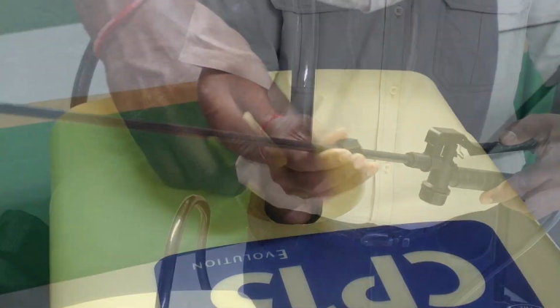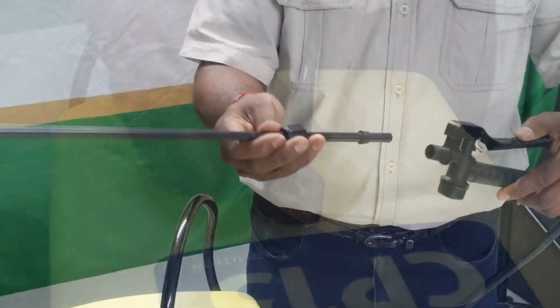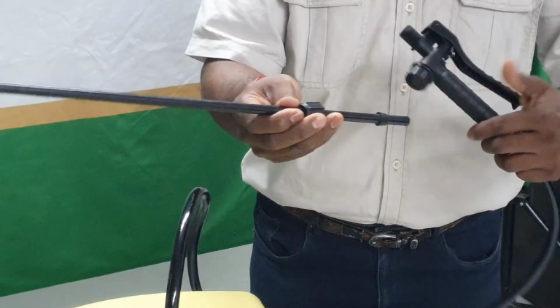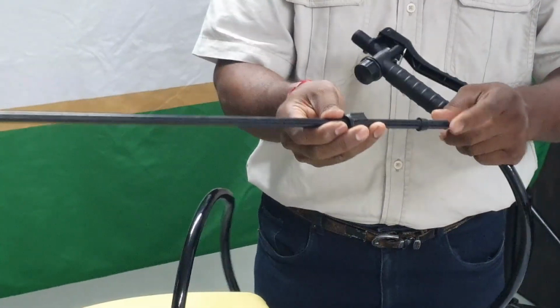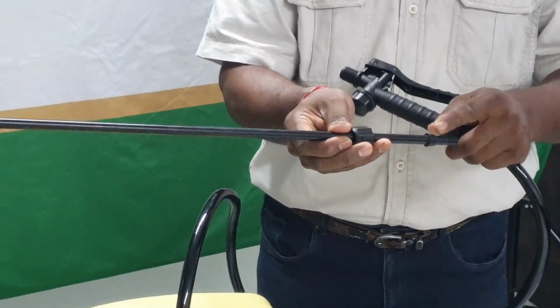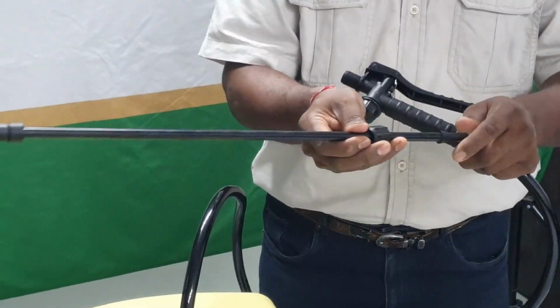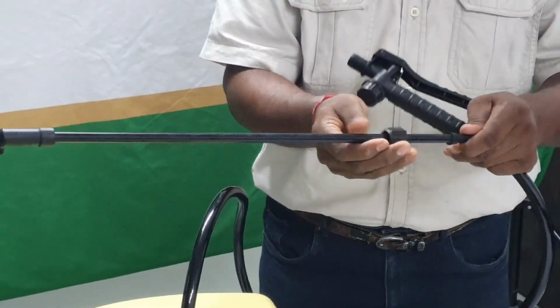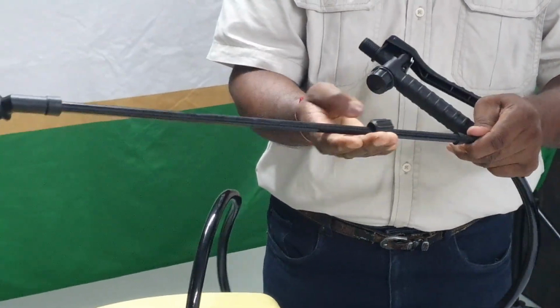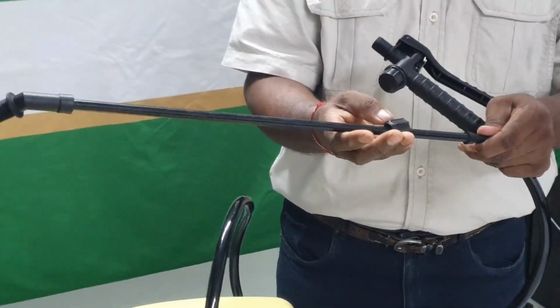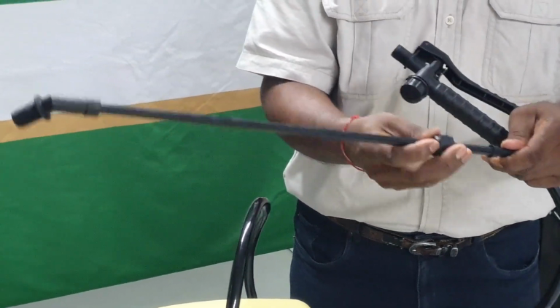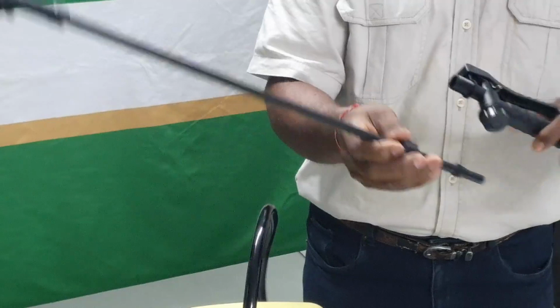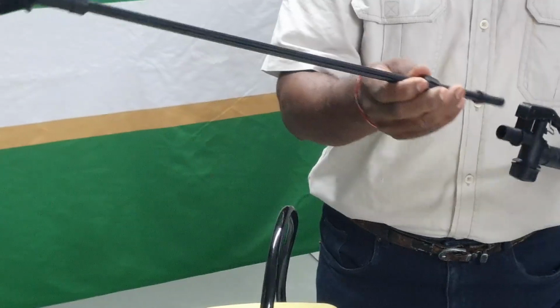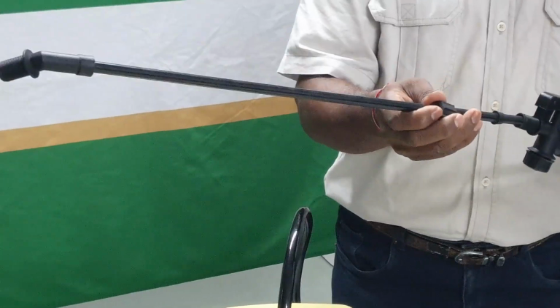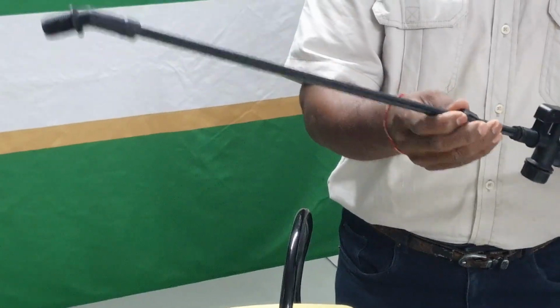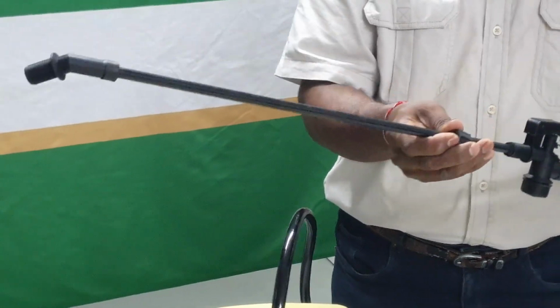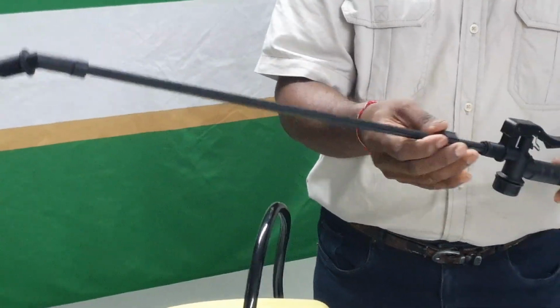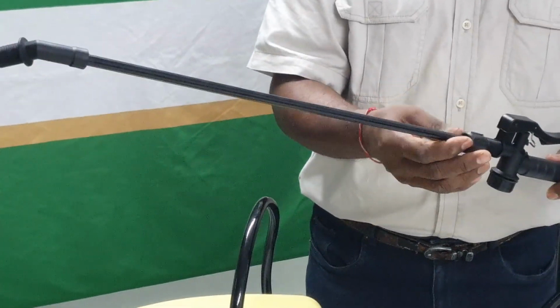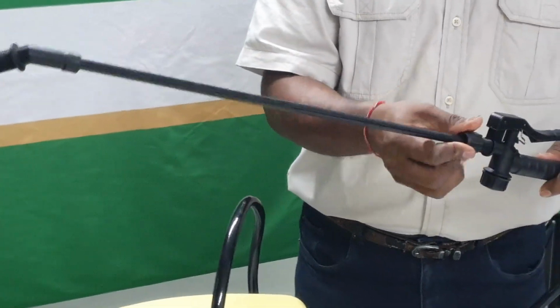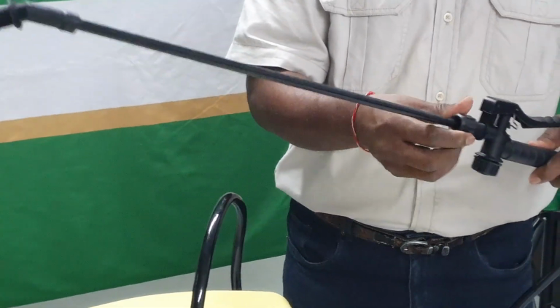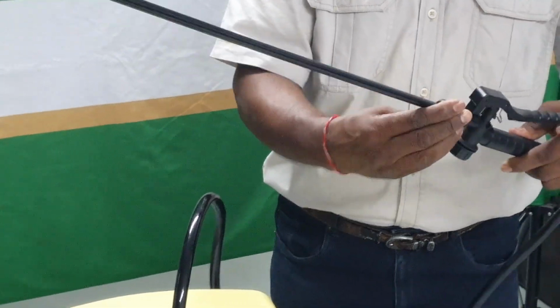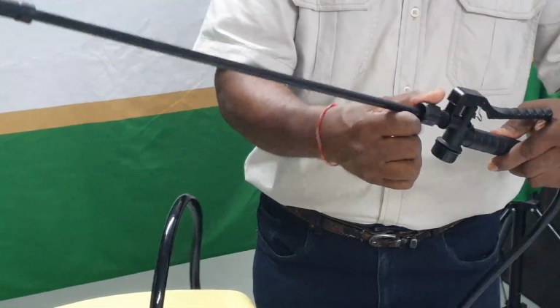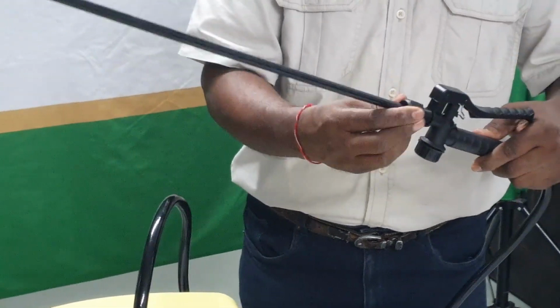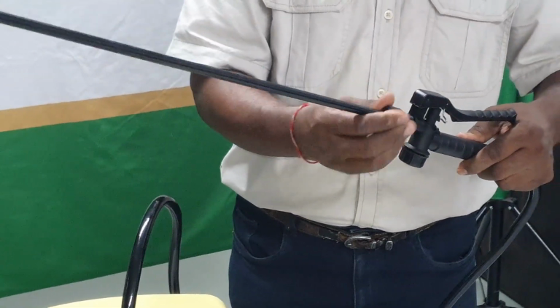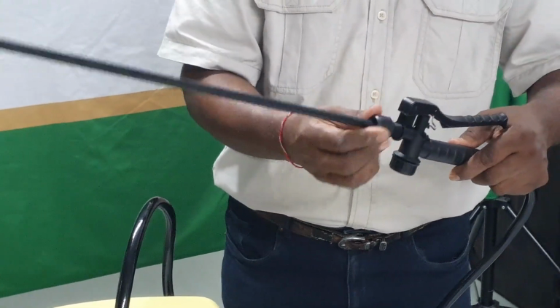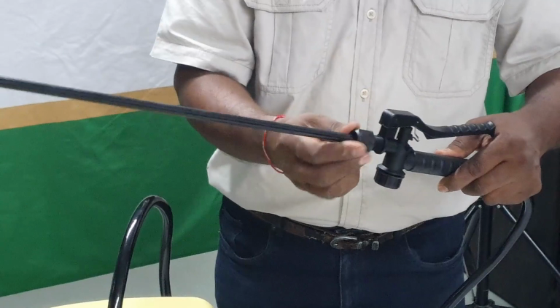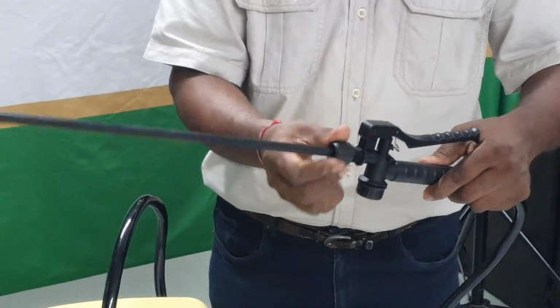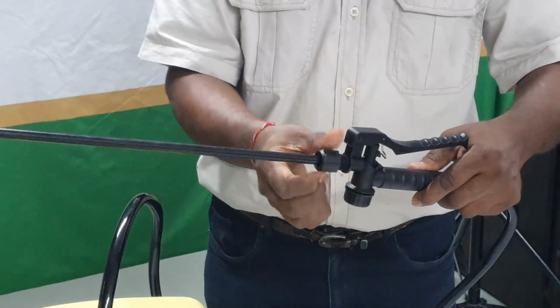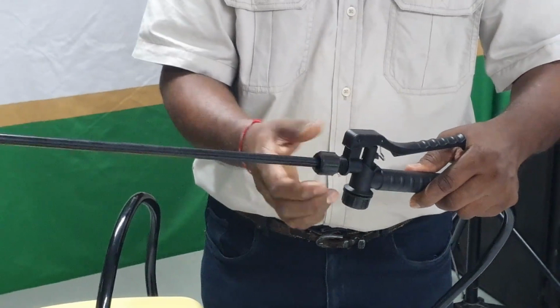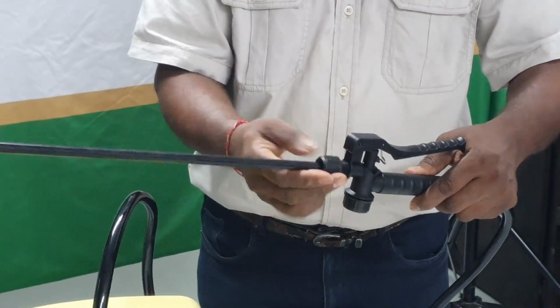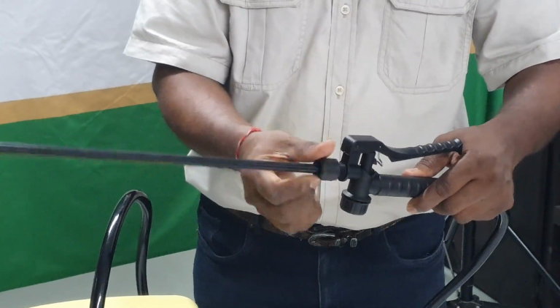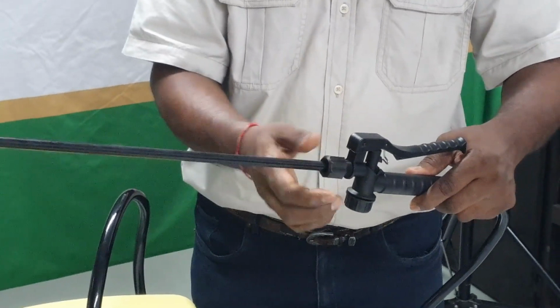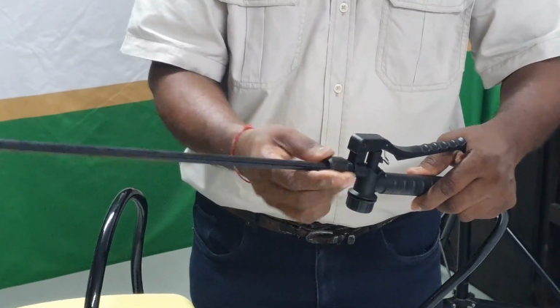Once the pipe is installed, insert the lance into the trigger housing, which consists of a grommet and a cap nut. Tighten the nut to ensure a good seal to the trigger.